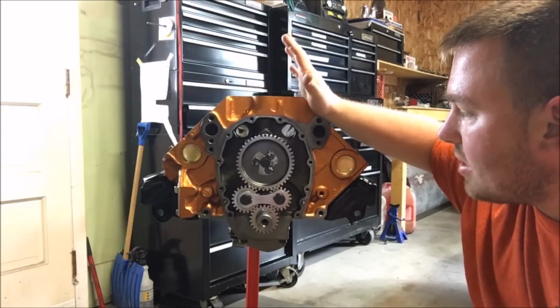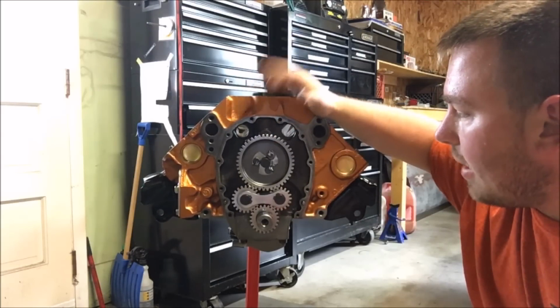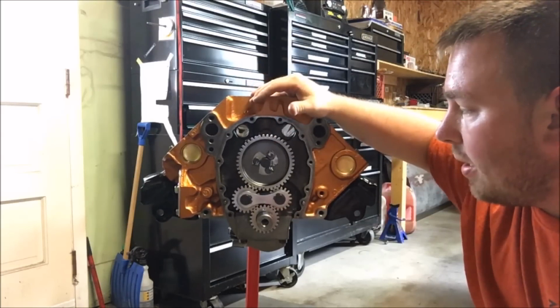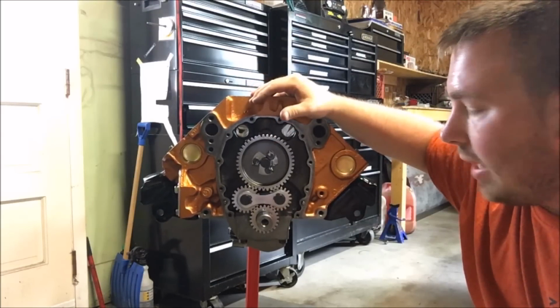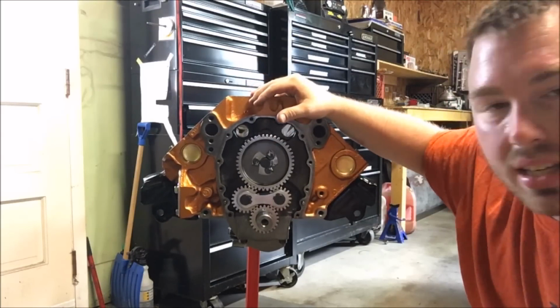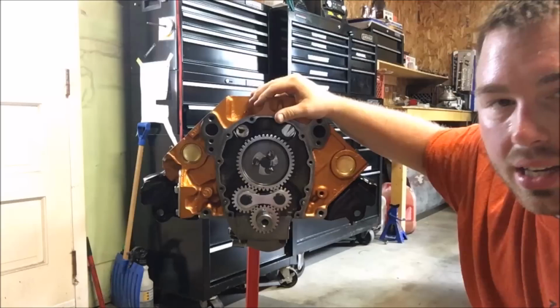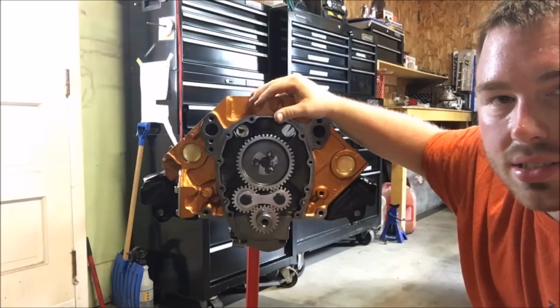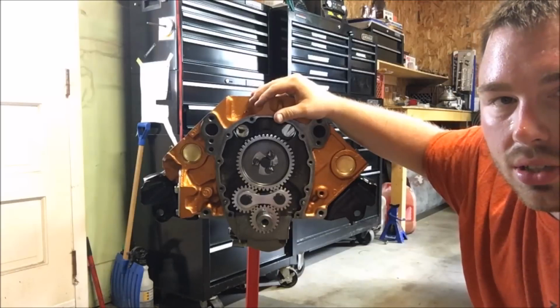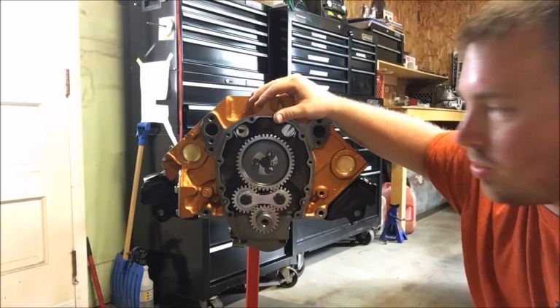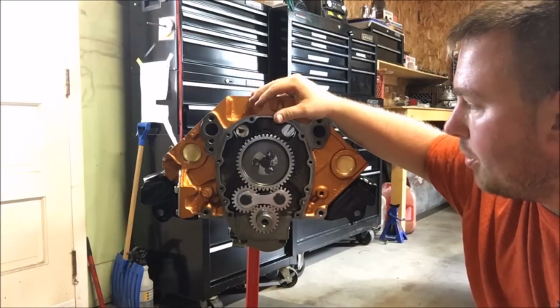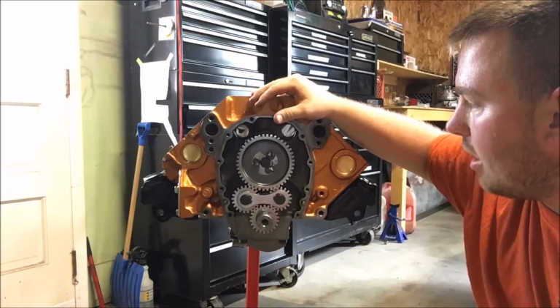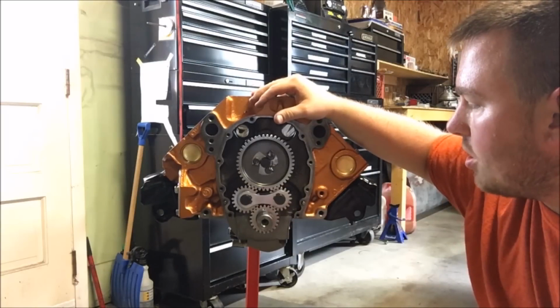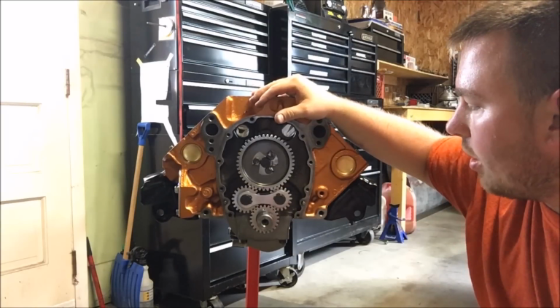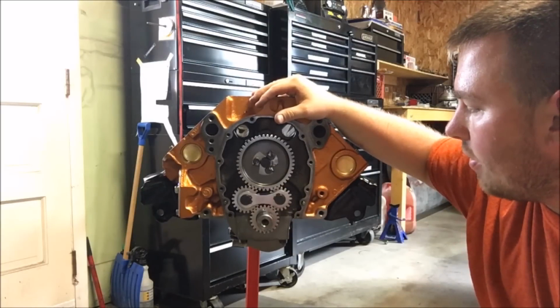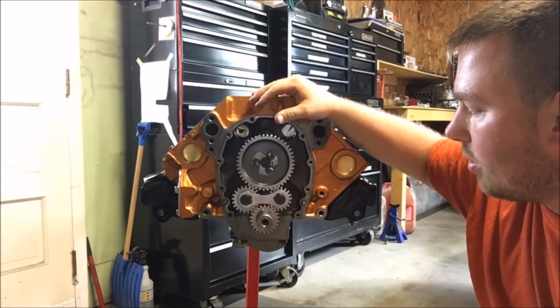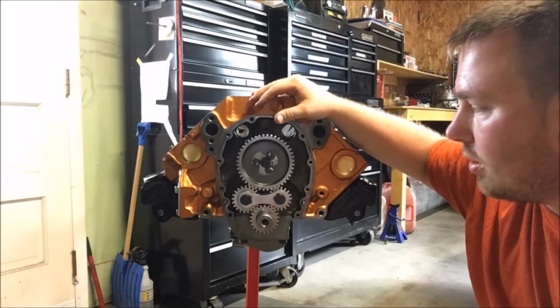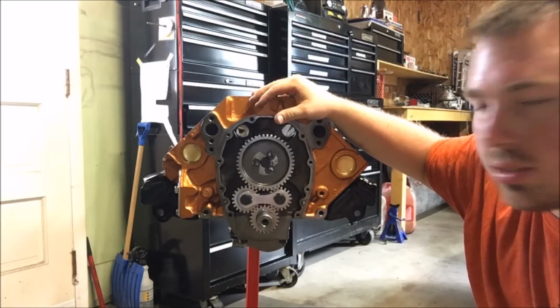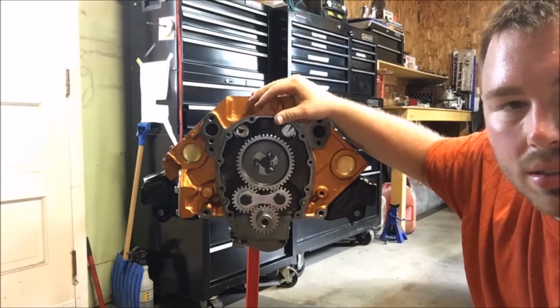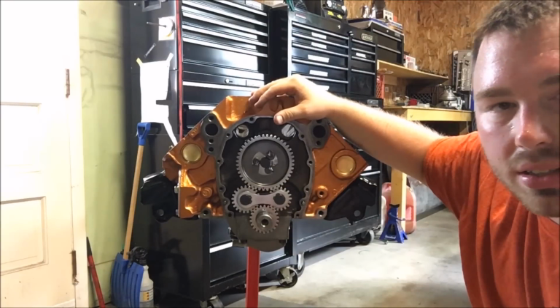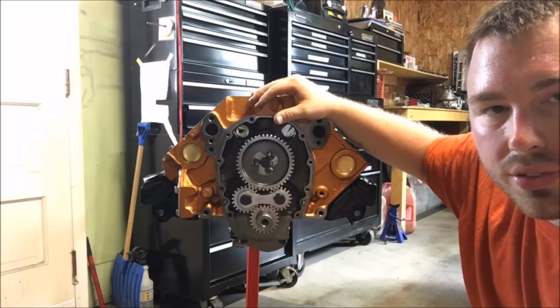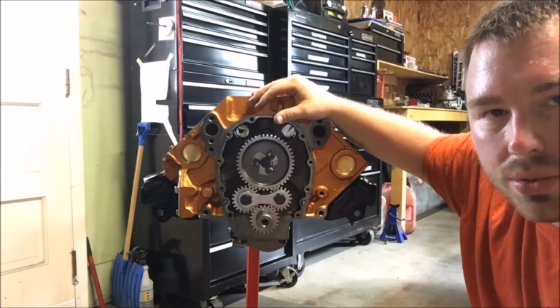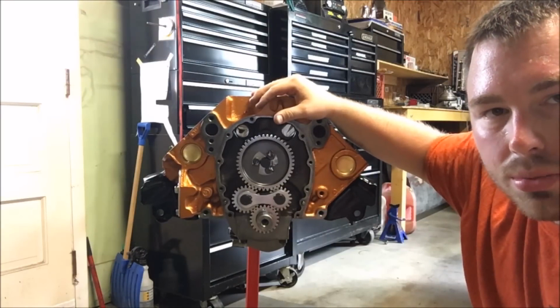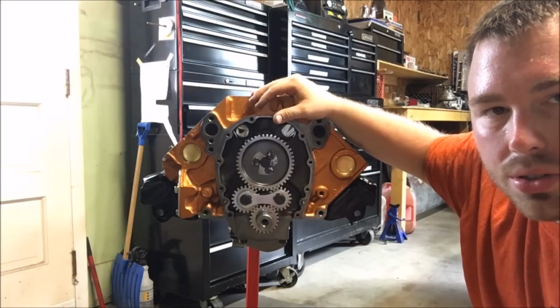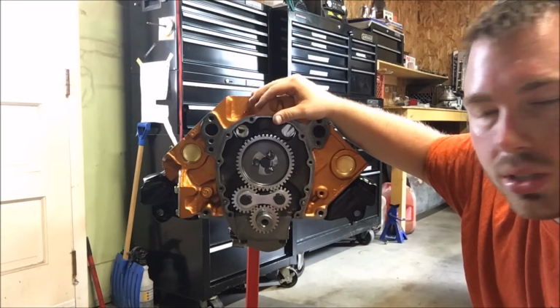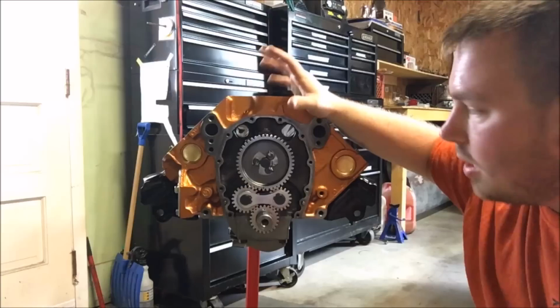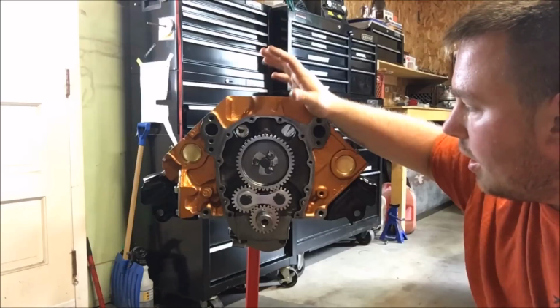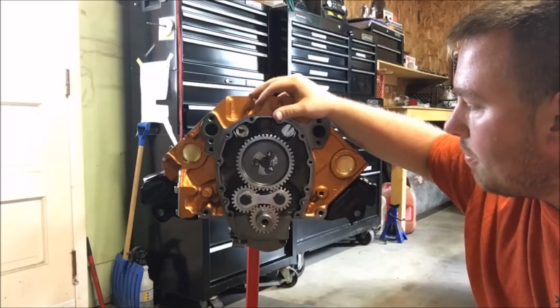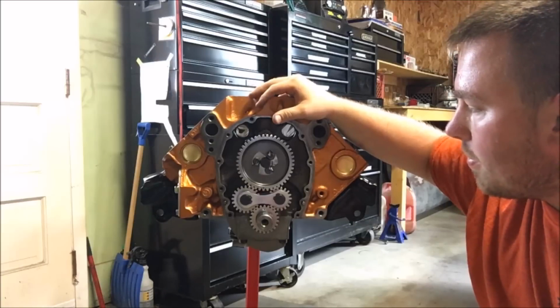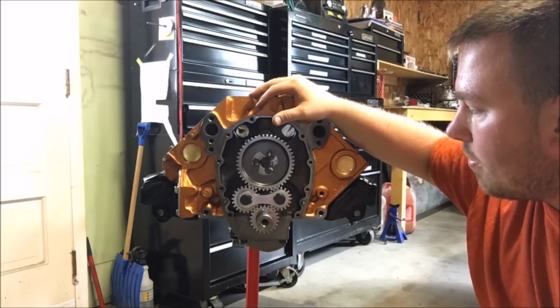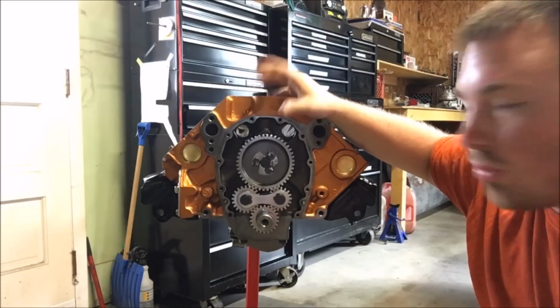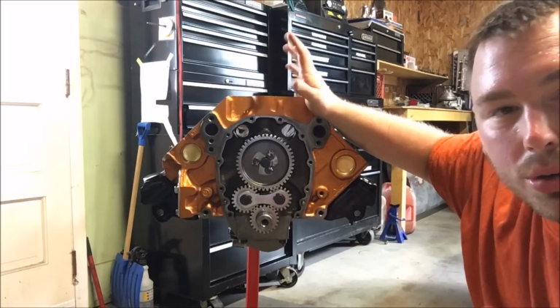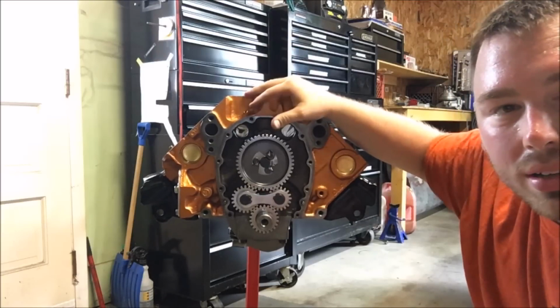That's it guys — it's installed. It's ready to put your timing chain cover and everything on and get to finish the rest of the motor. We're done.